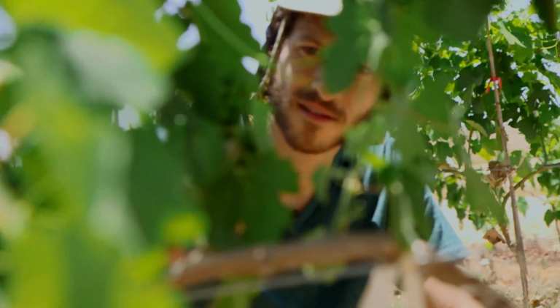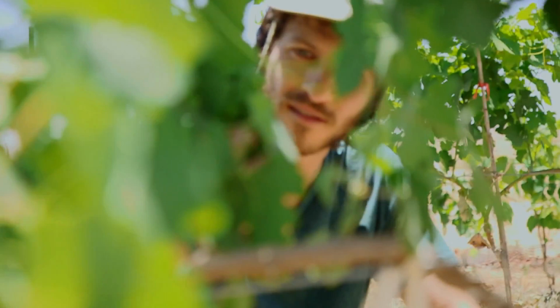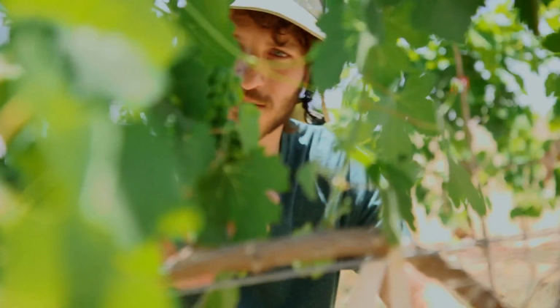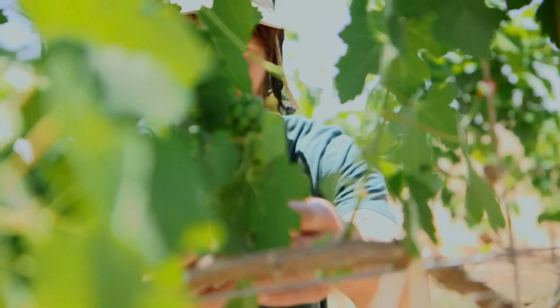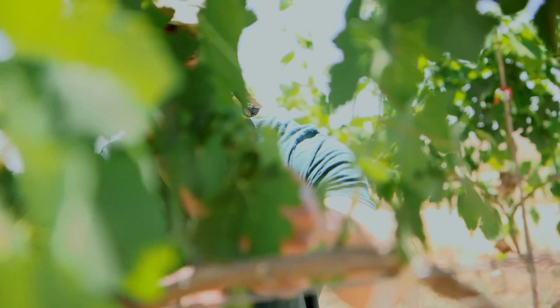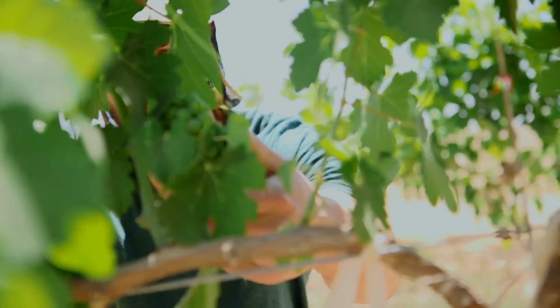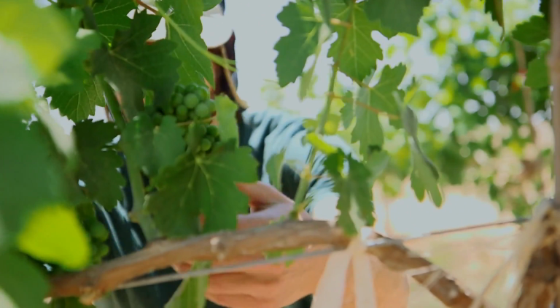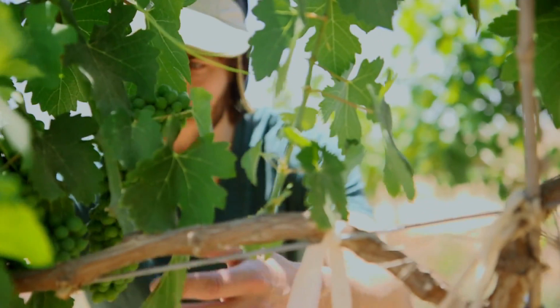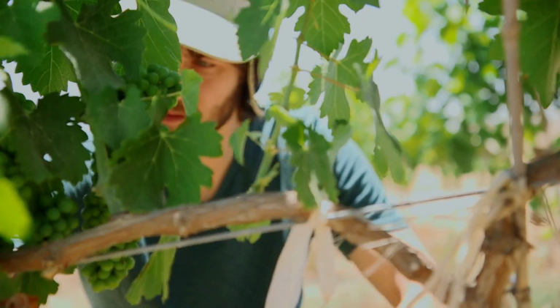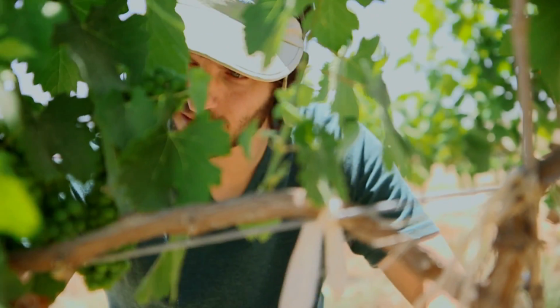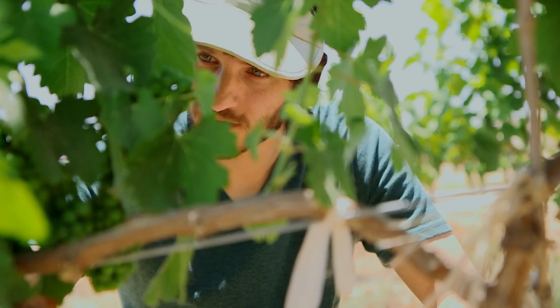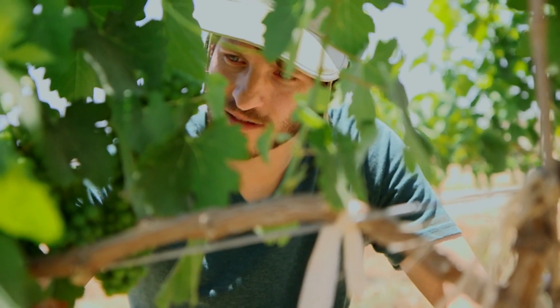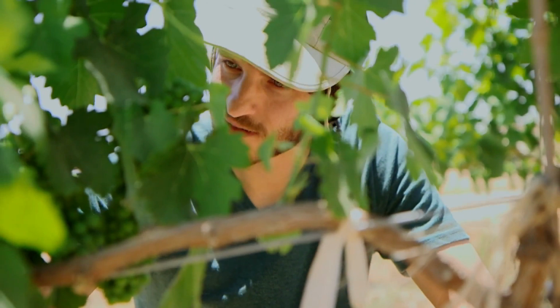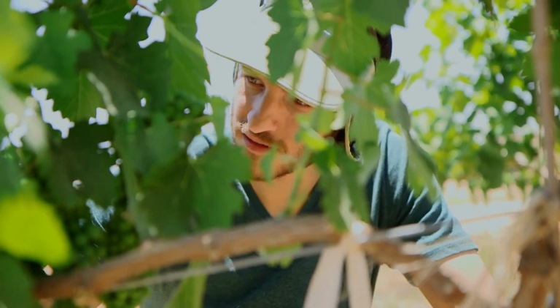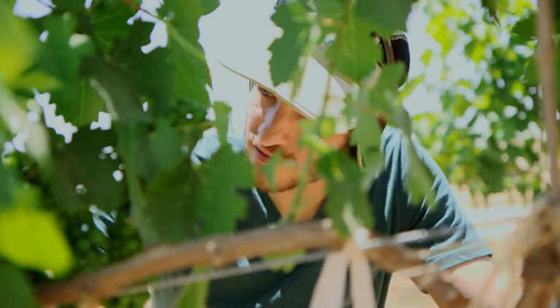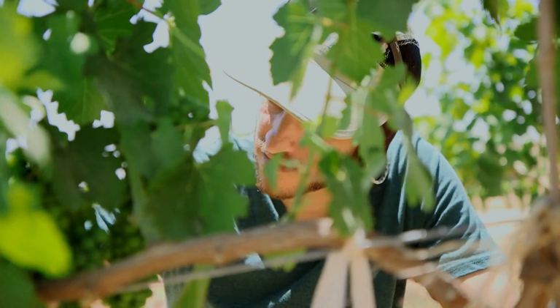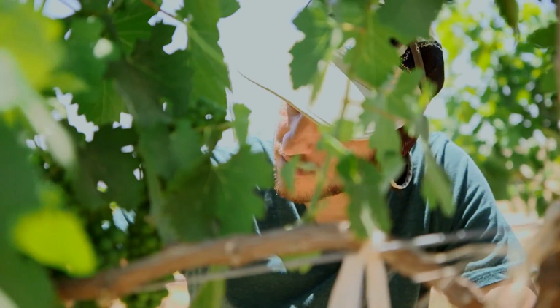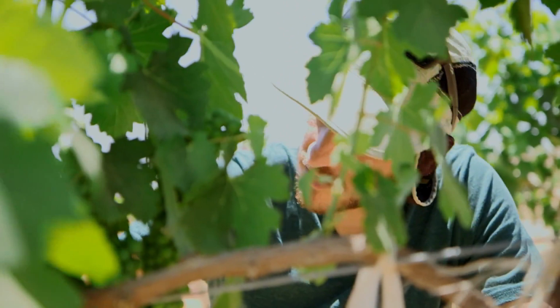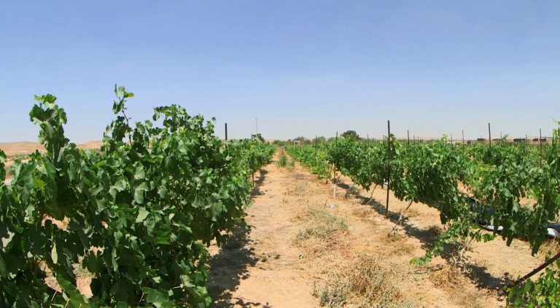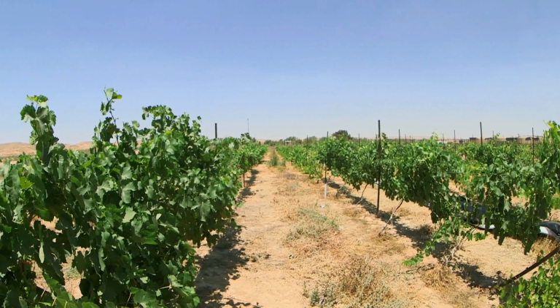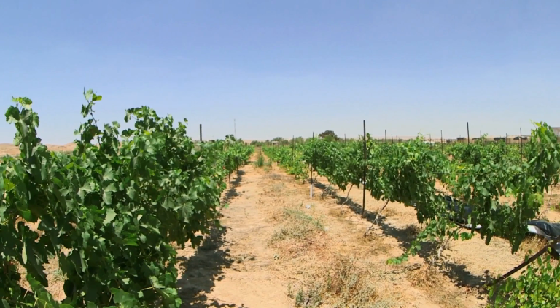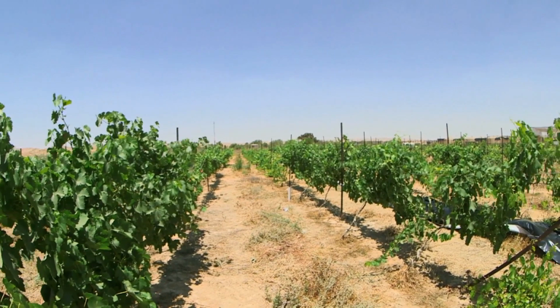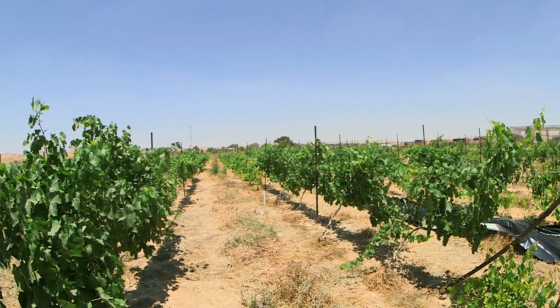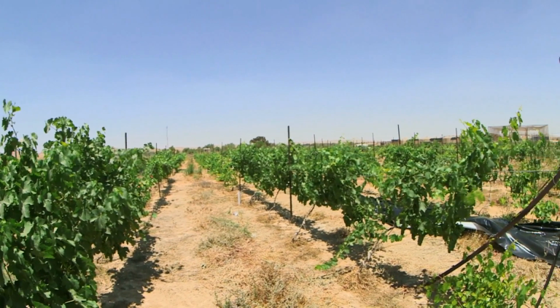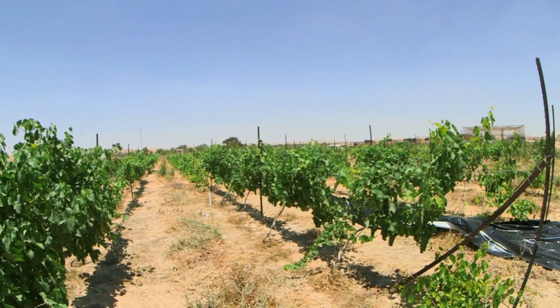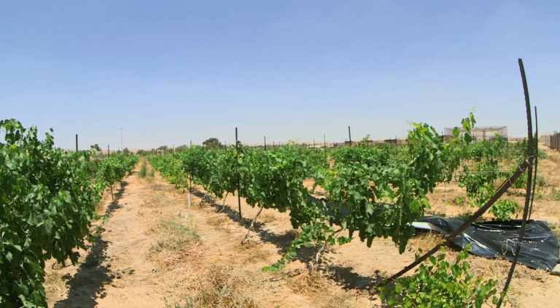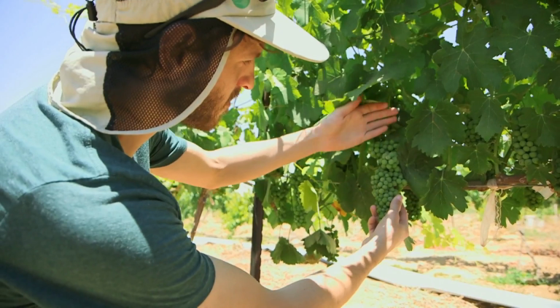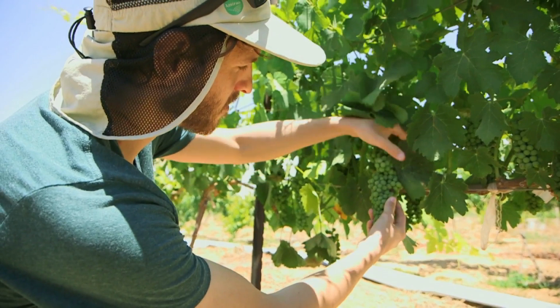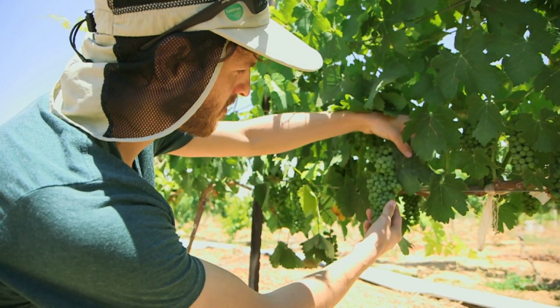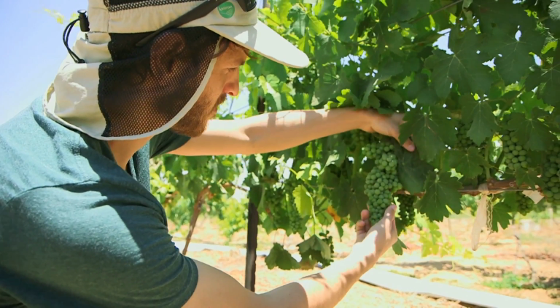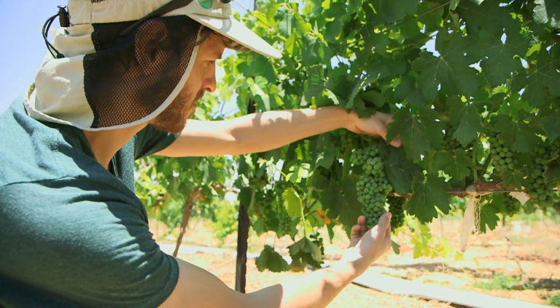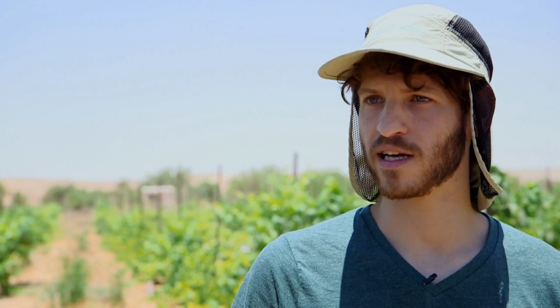The third thing that we try to find is new trellising techniques, which will improve the light penetration to the canopy, to improve the quality of the grapes at the end.